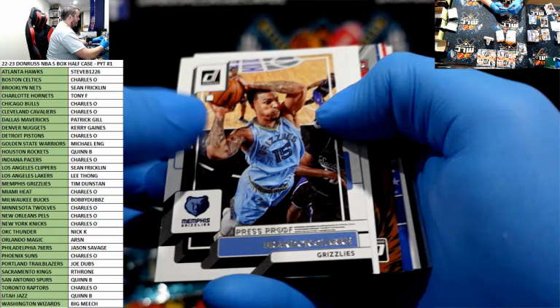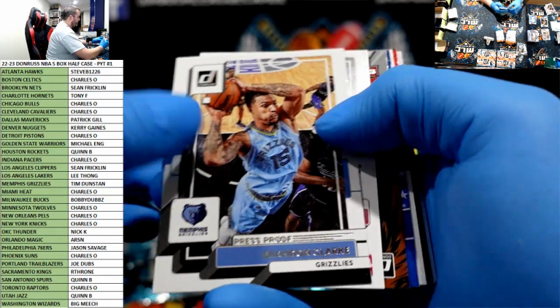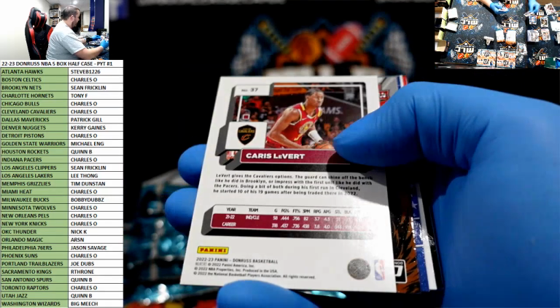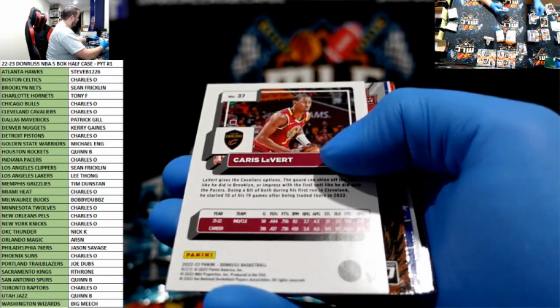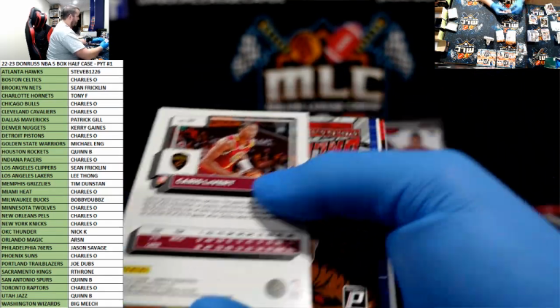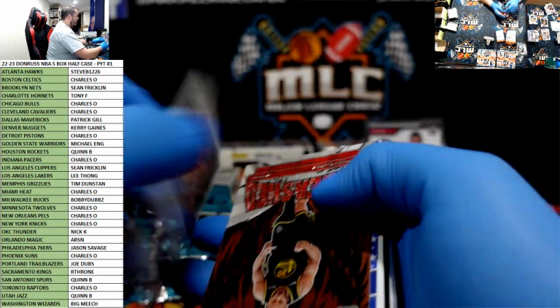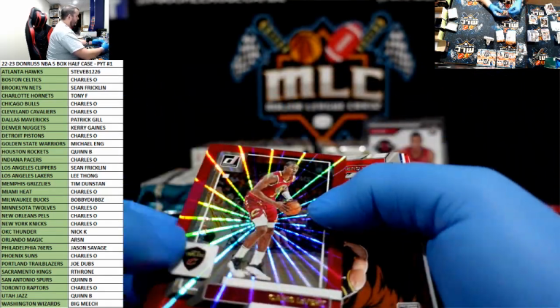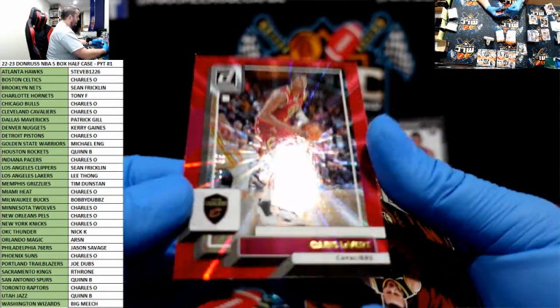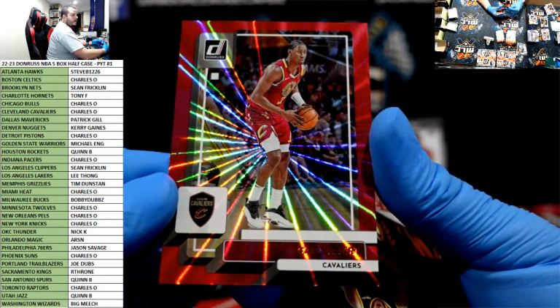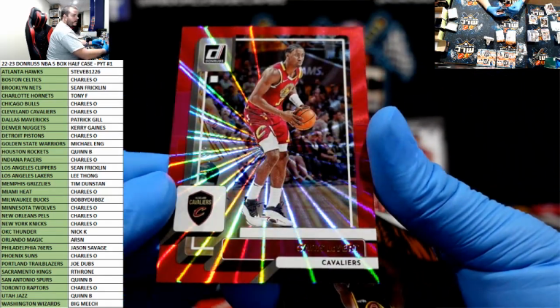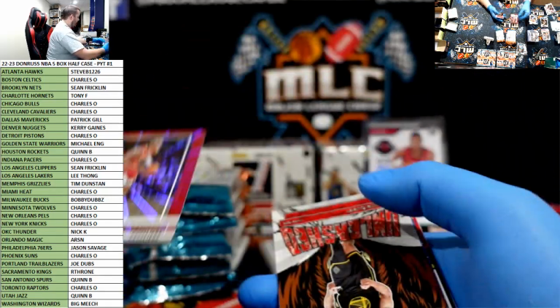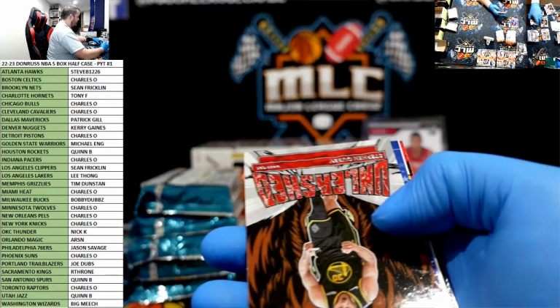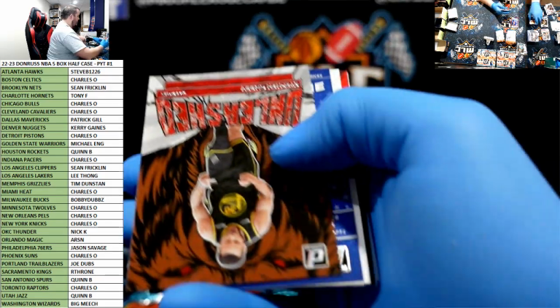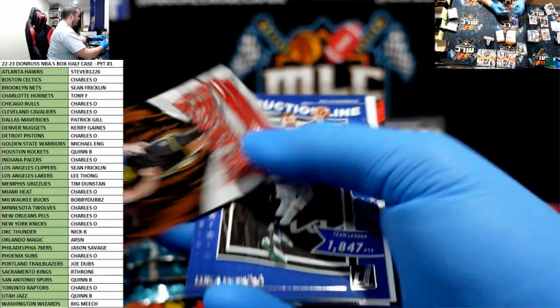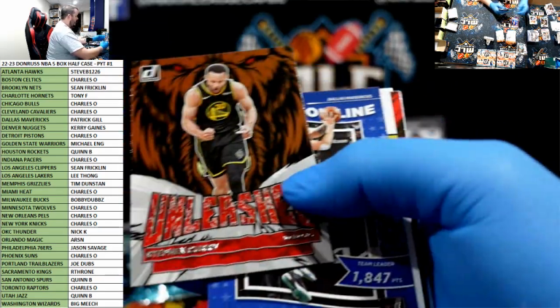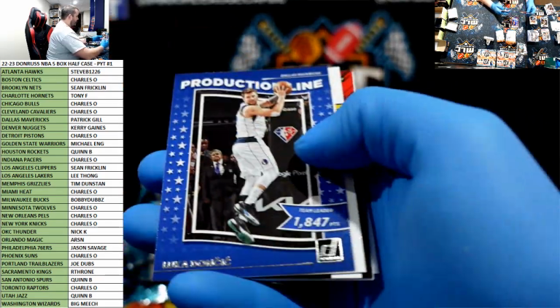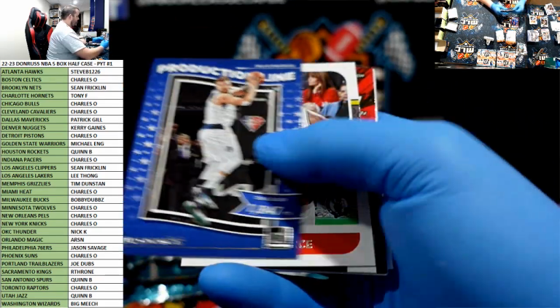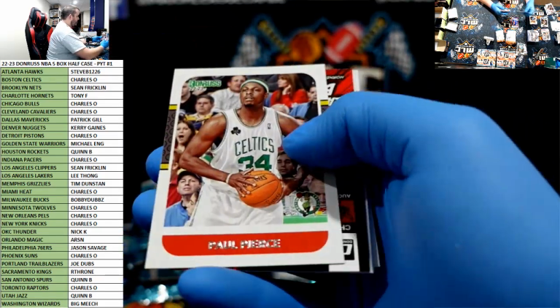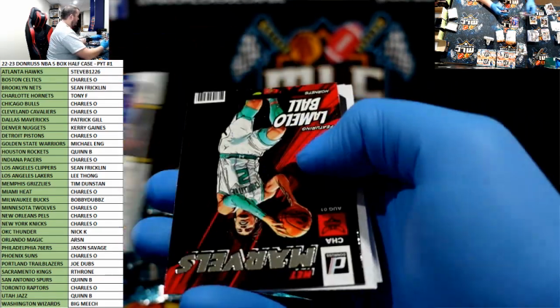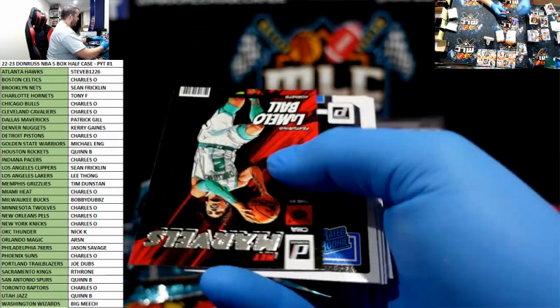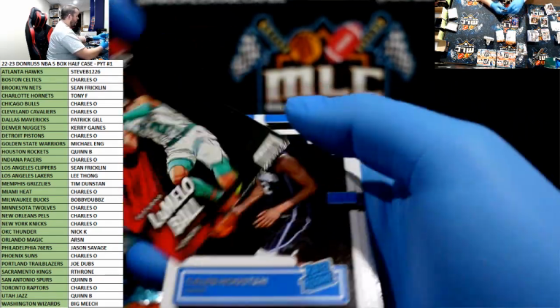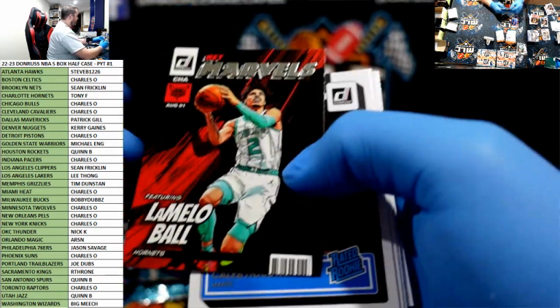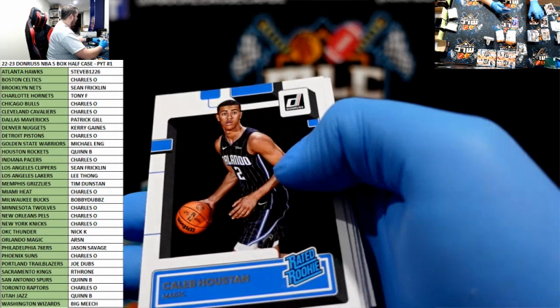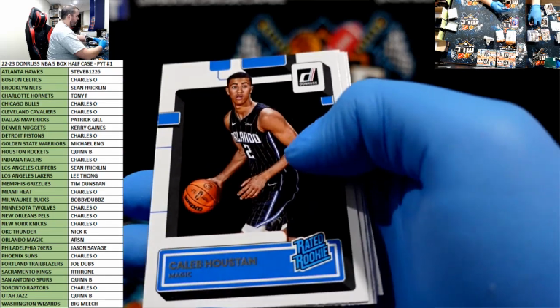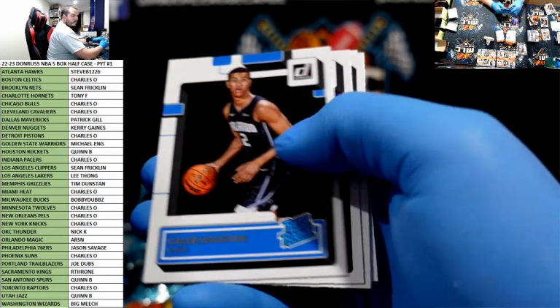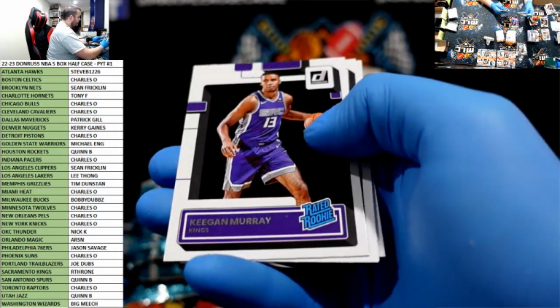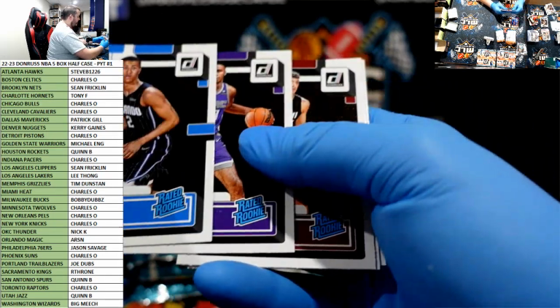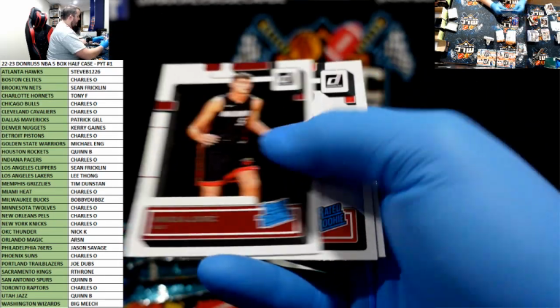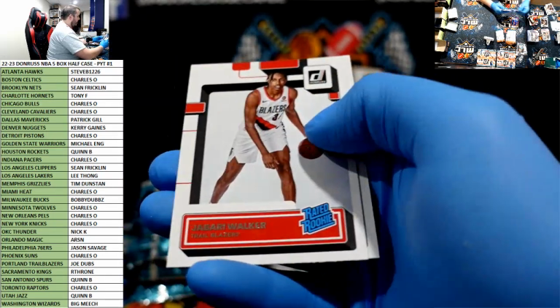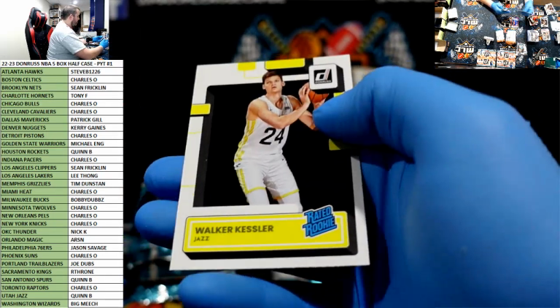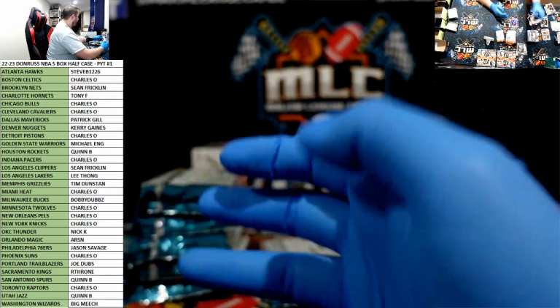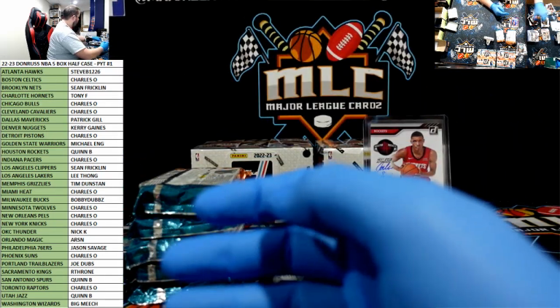Press proof Brandon Clark. LaVert to $99 Cavs. Steph Unleashed. Luca. Another little LaMelo Net Marvels. Keegan Murray, Jabari, Walker Kessler.